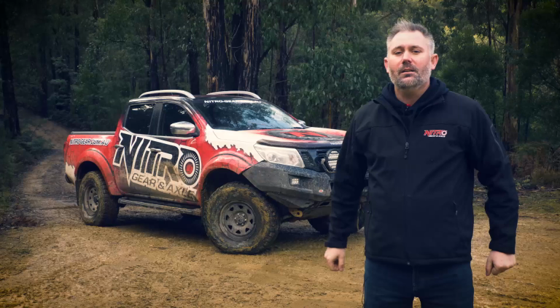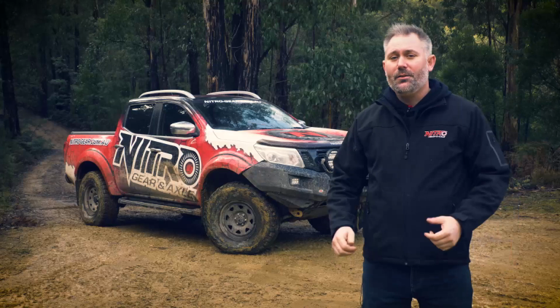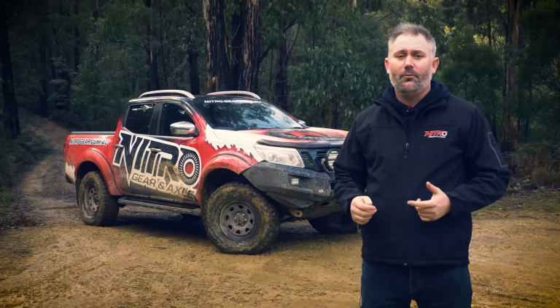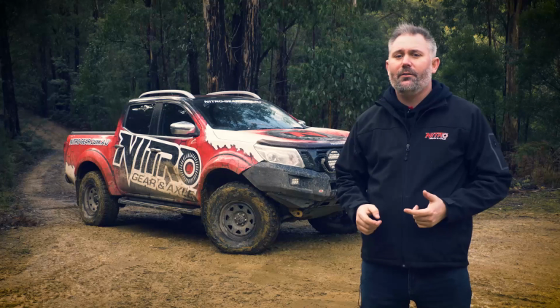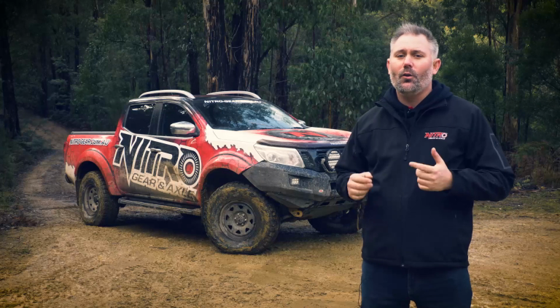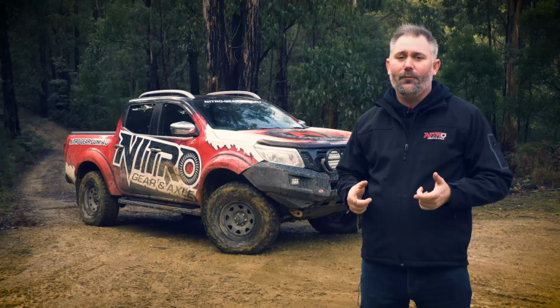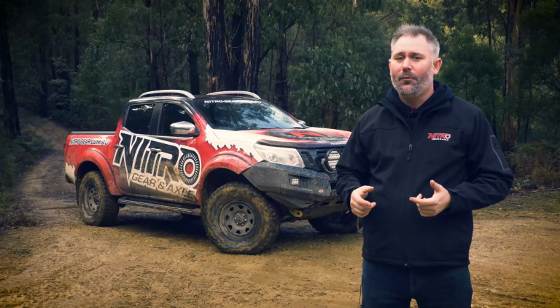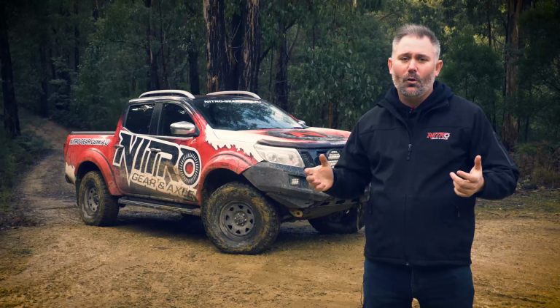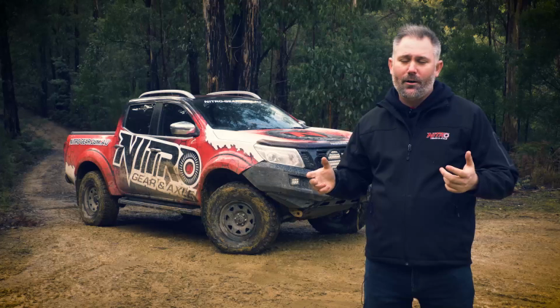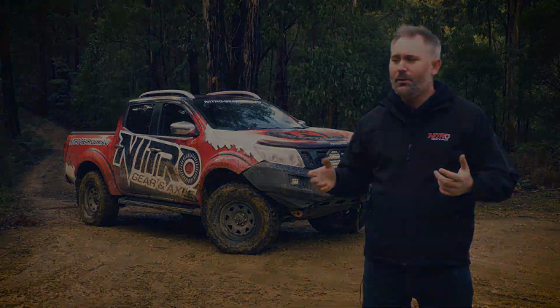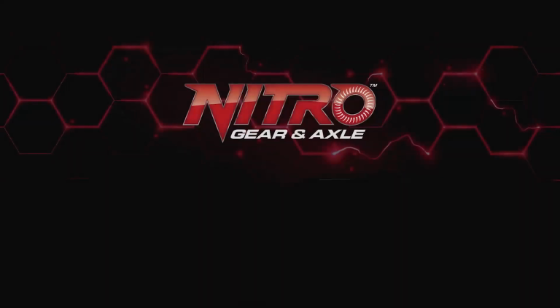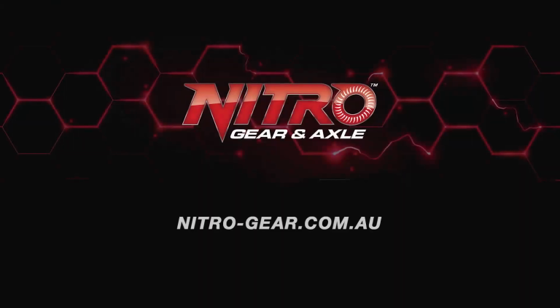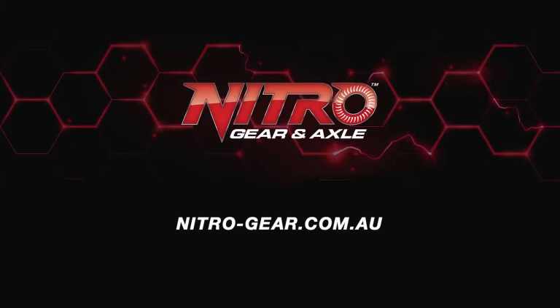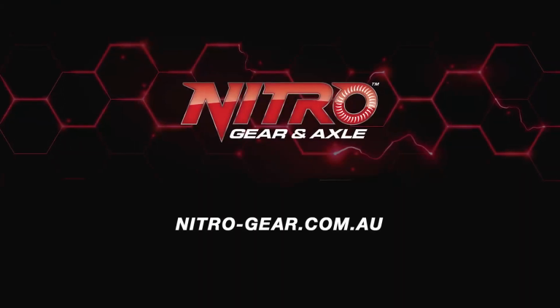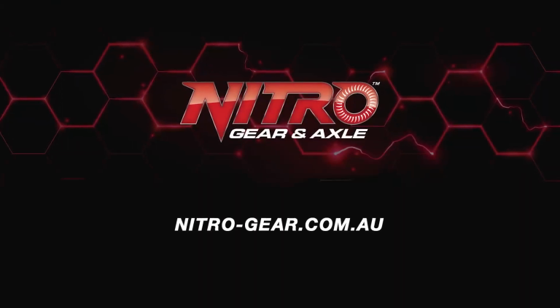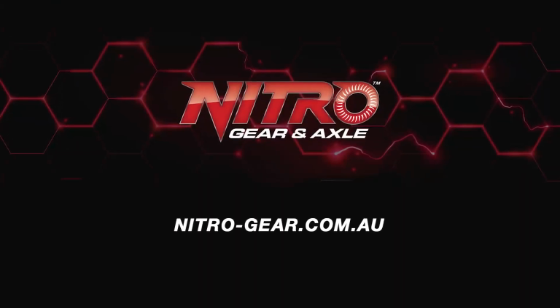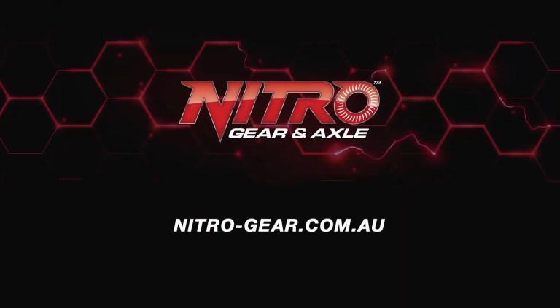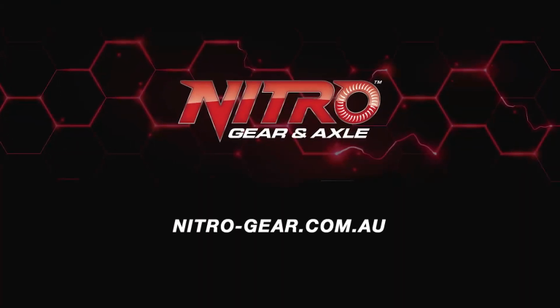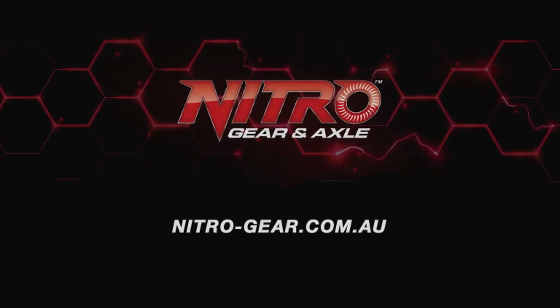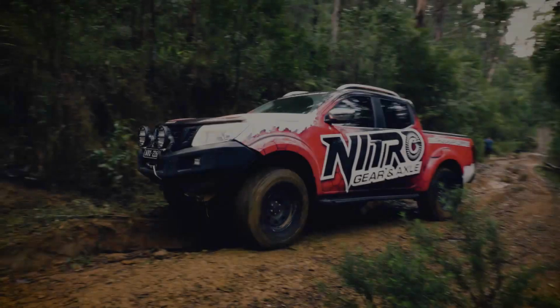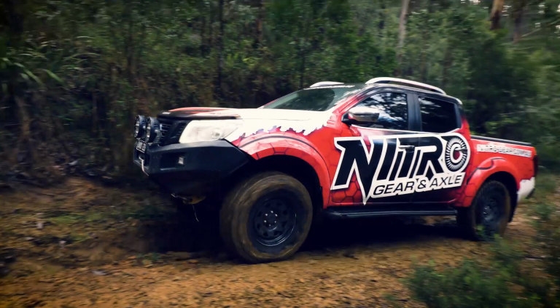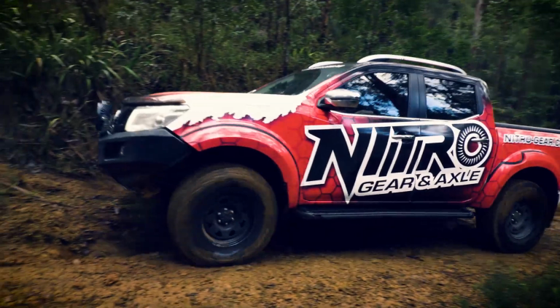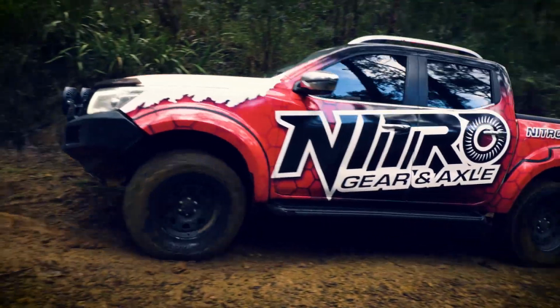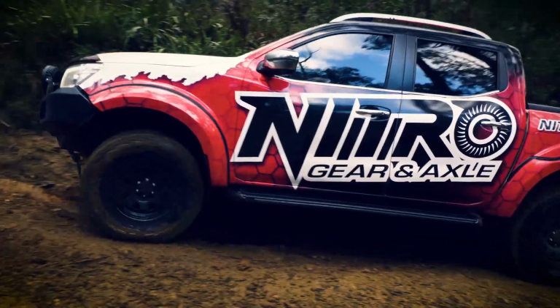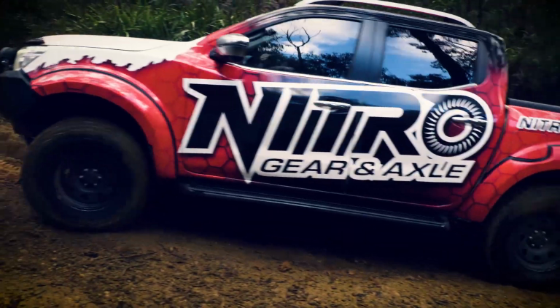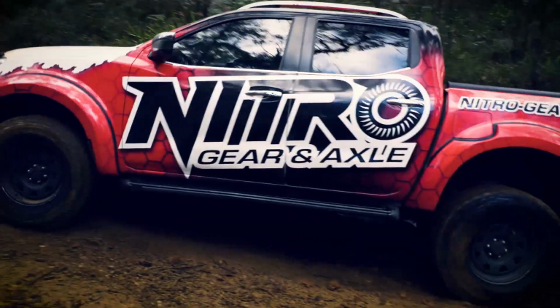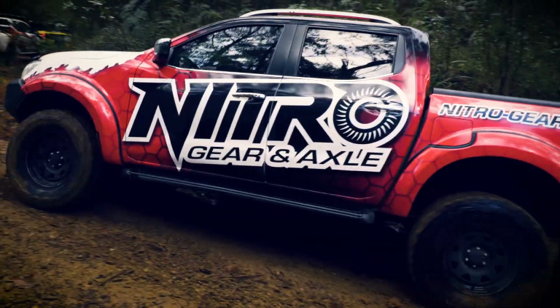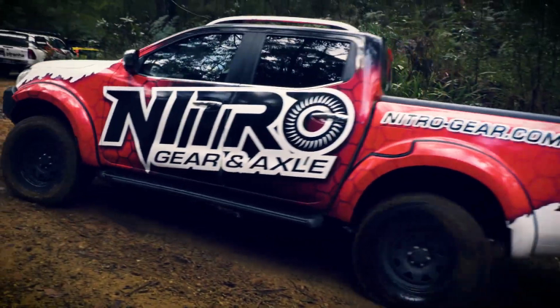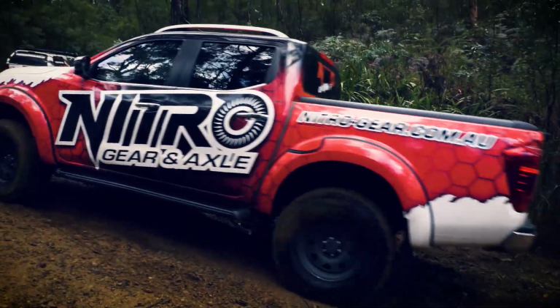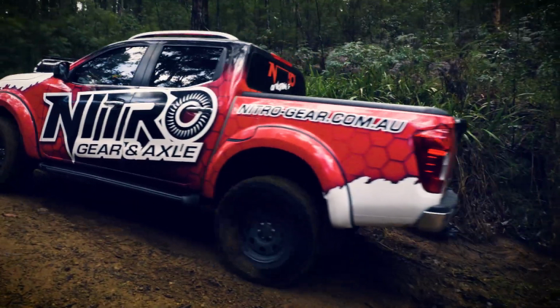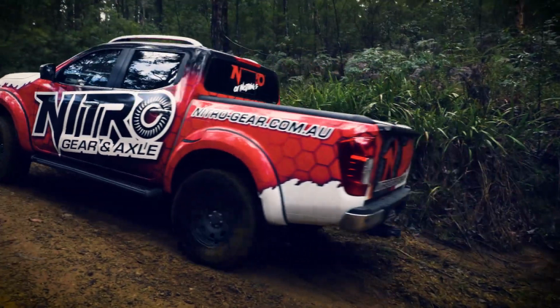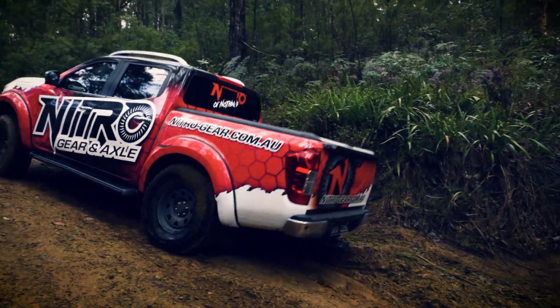So if you're interested in re-gearing your 4x4 or off-road vehicle, you can go to www.nitro-gear.com.au, or you can head to your nearest 4x4 specialist and ask for Nitro, and we'll set you up with a set of gears.